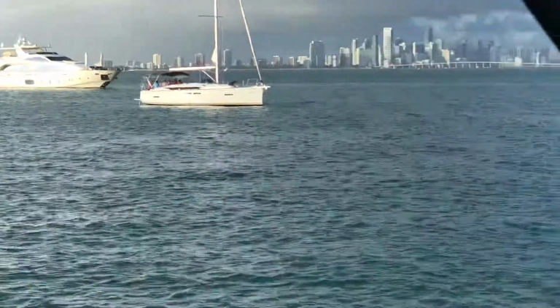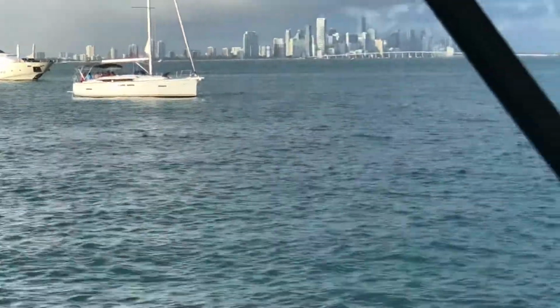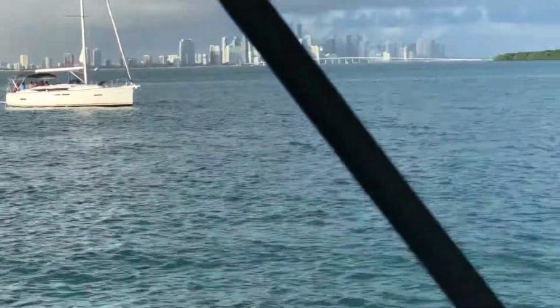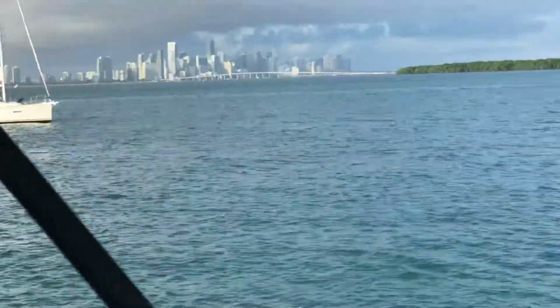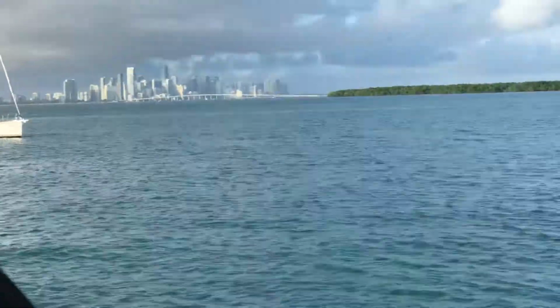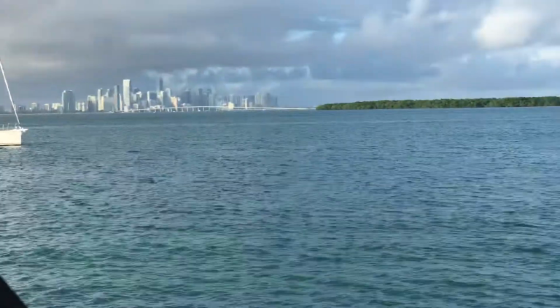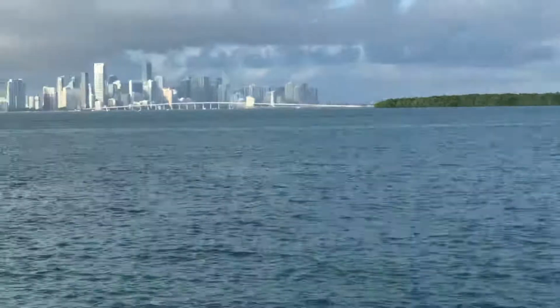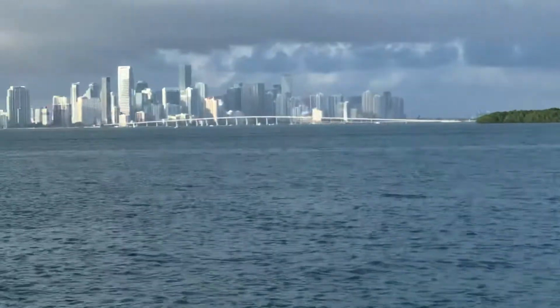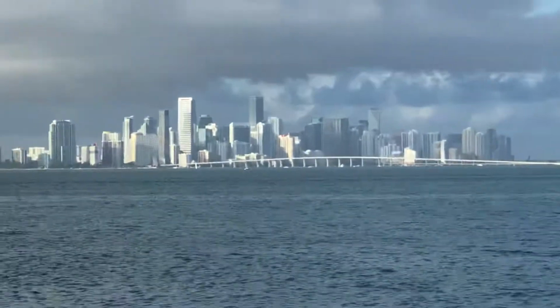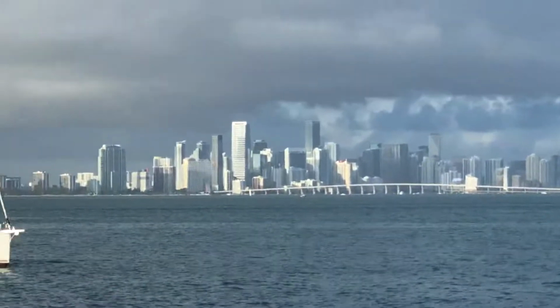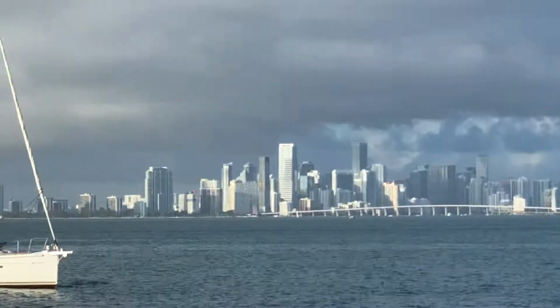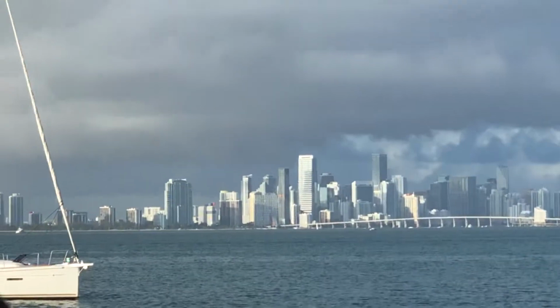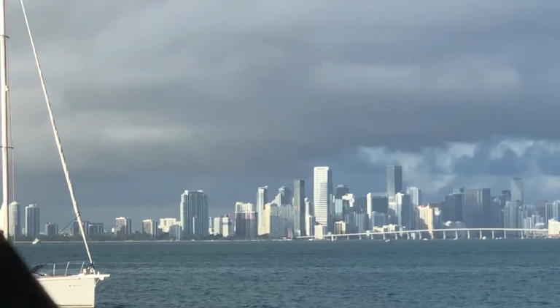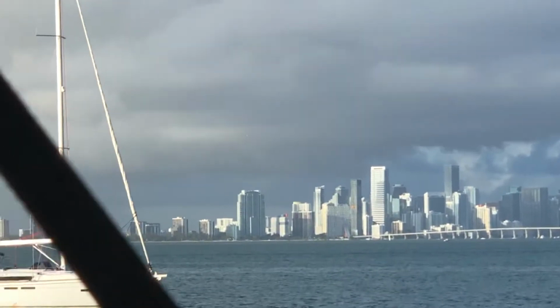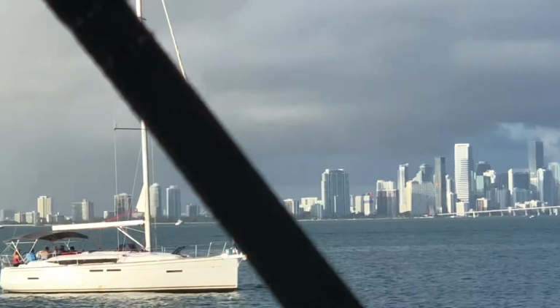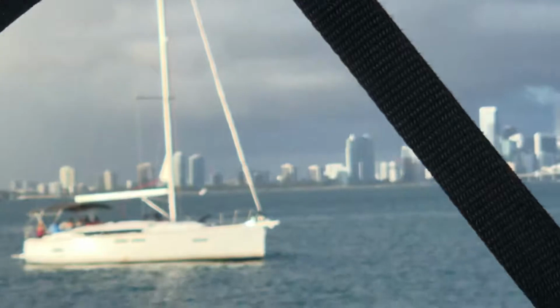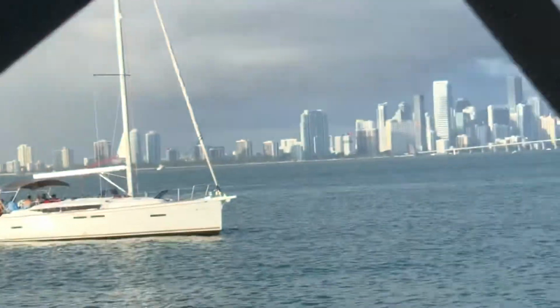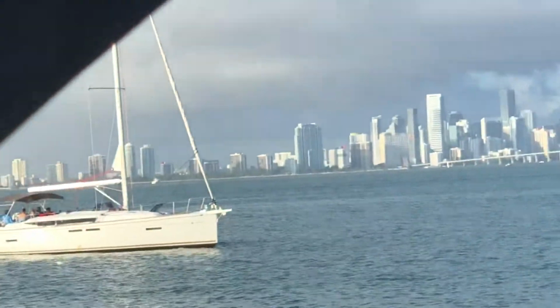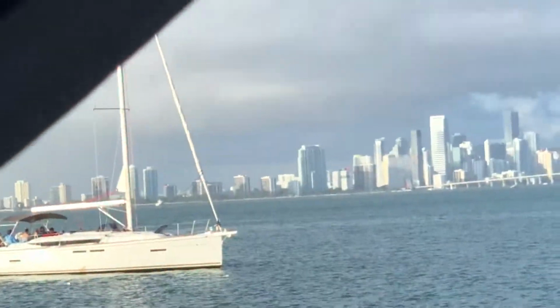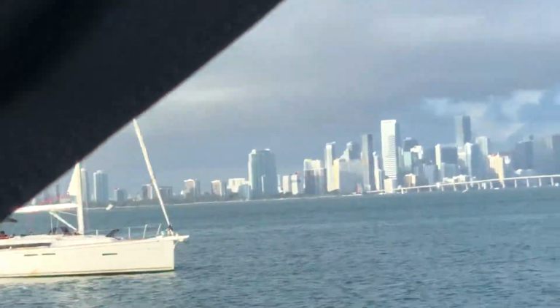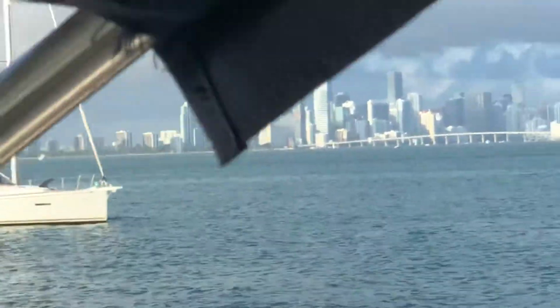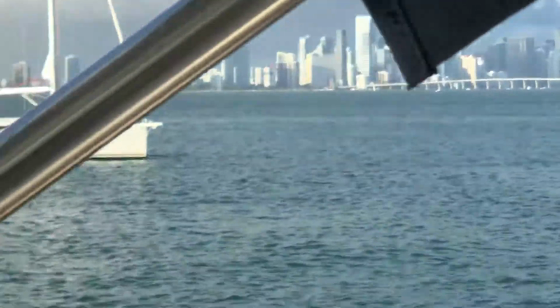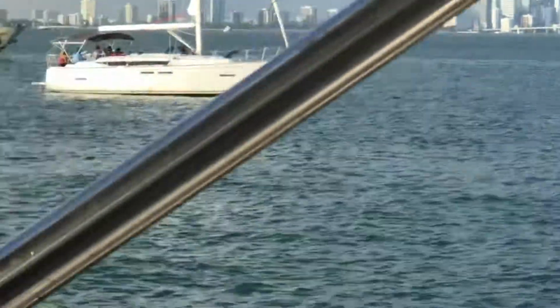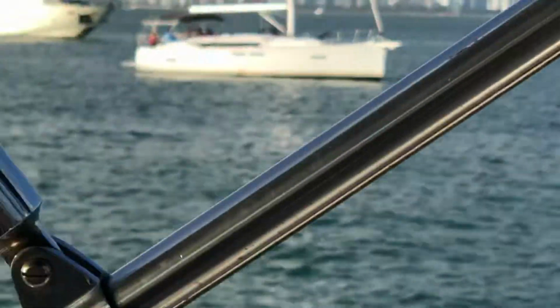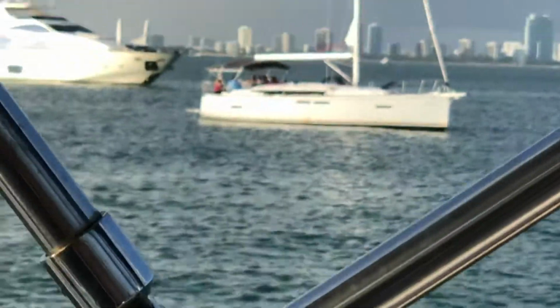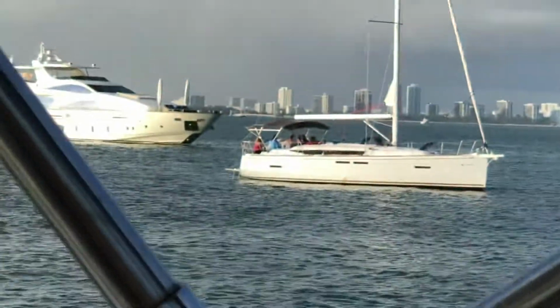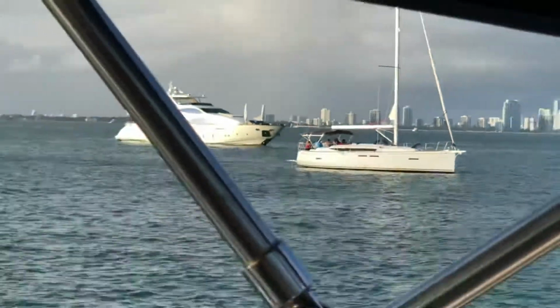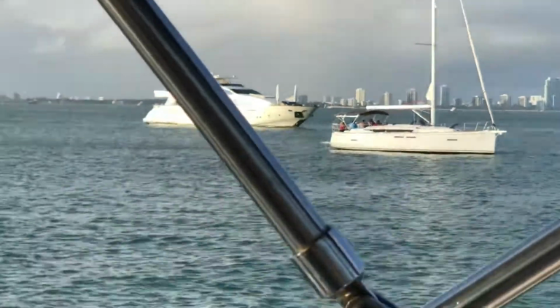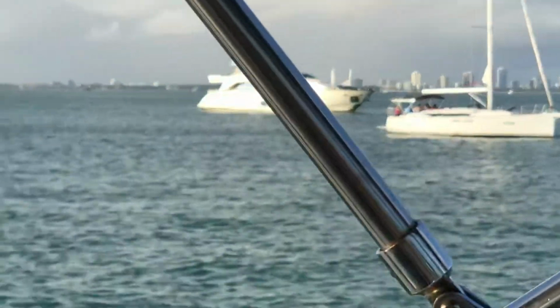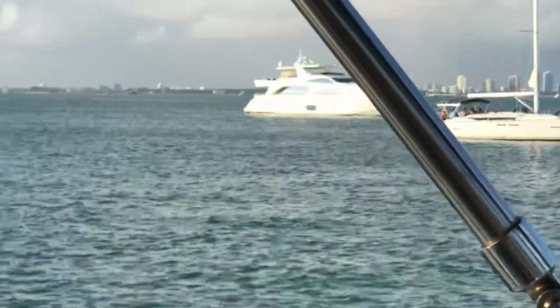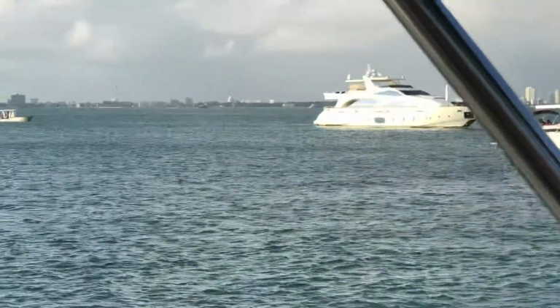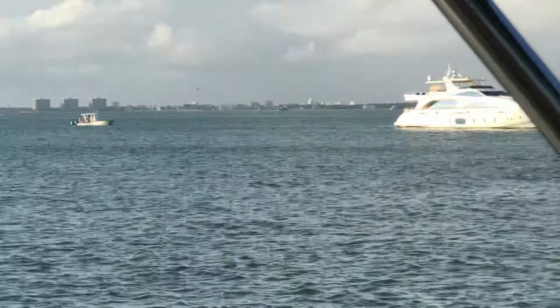They're getting a rainstorm over in Miami. We're in the sunshine here in Key Biscayne. Here are some of the boats that are behind me.